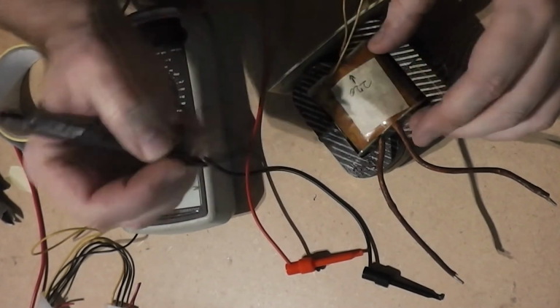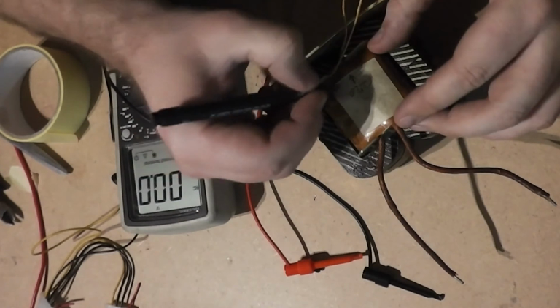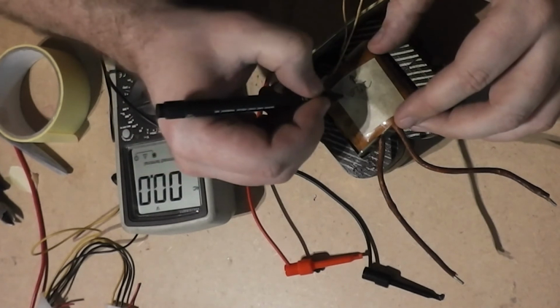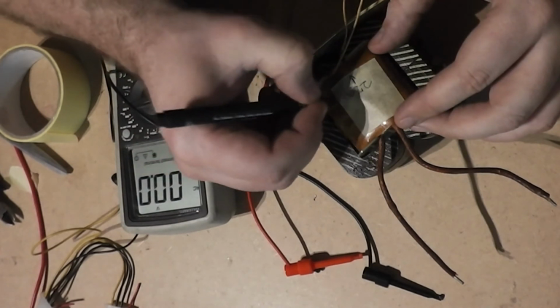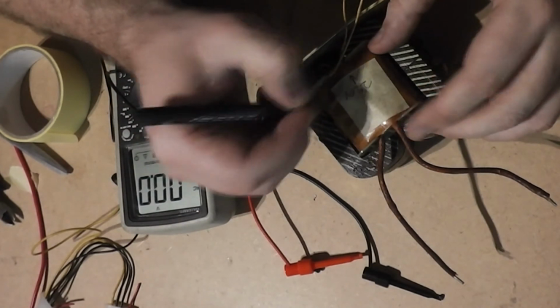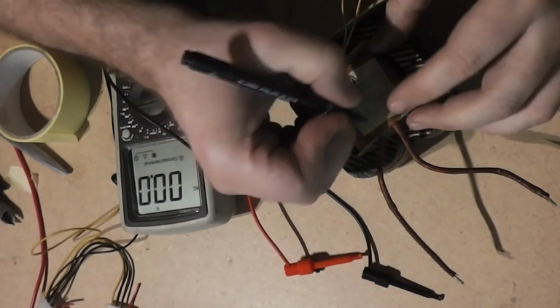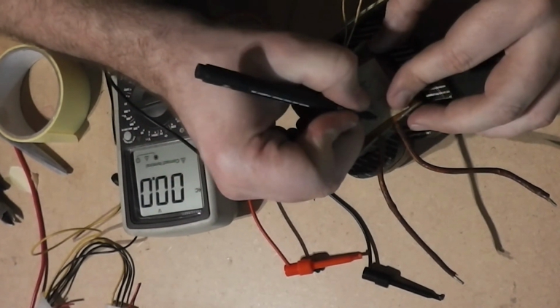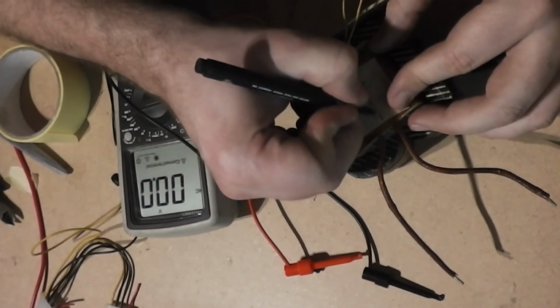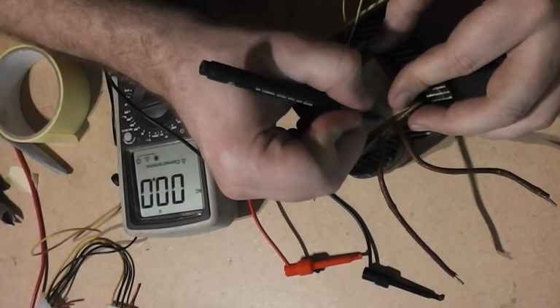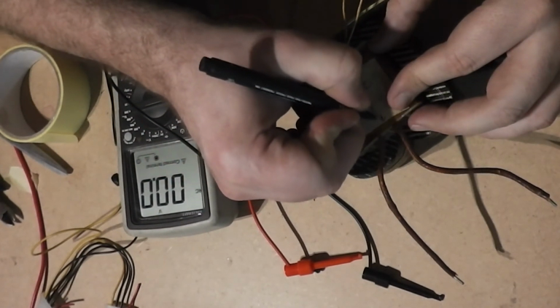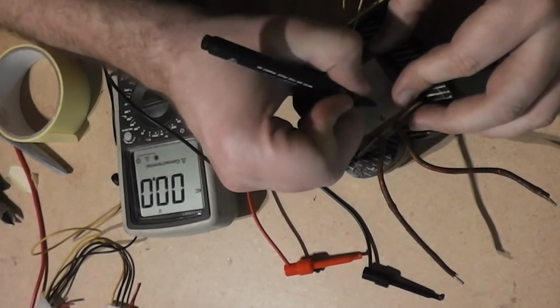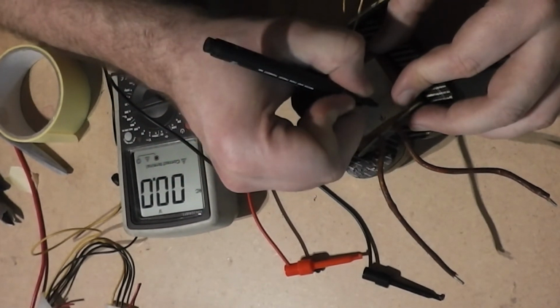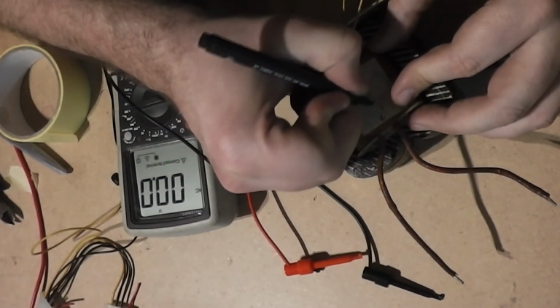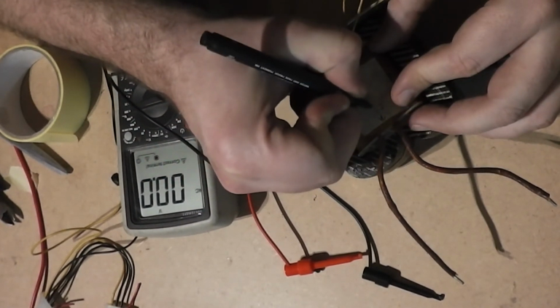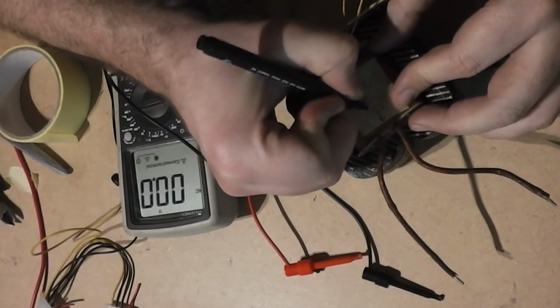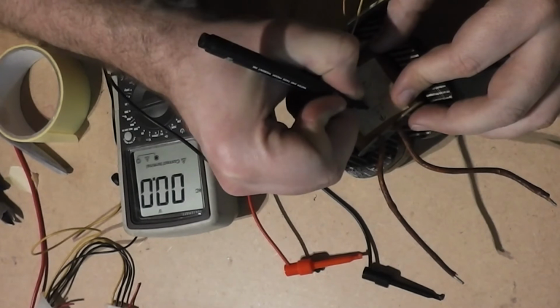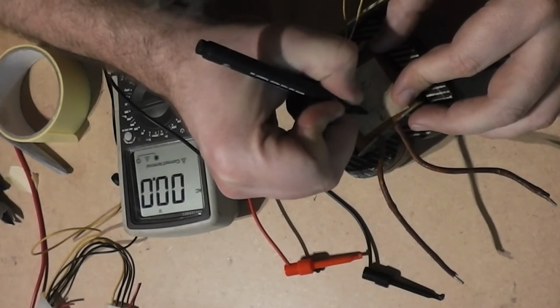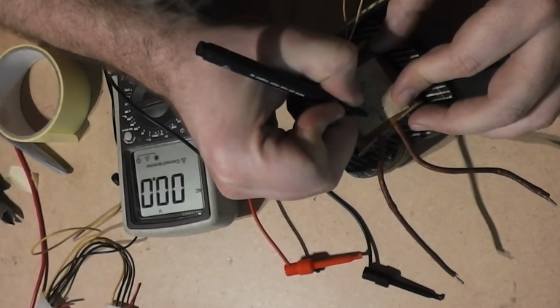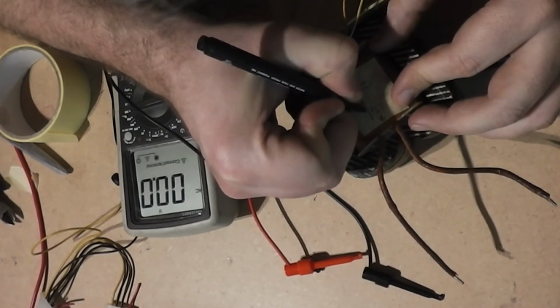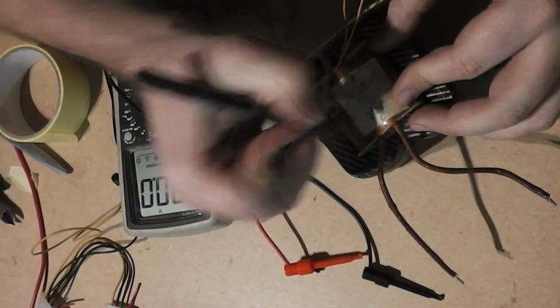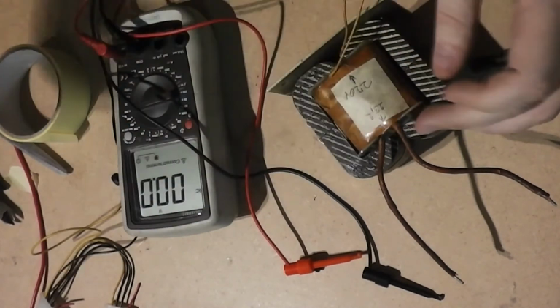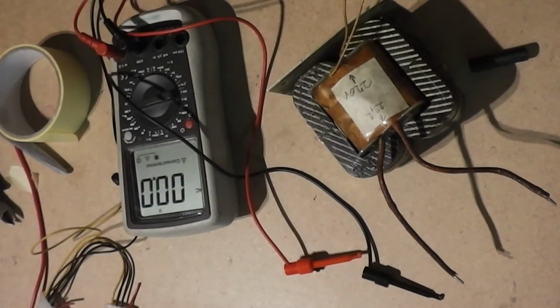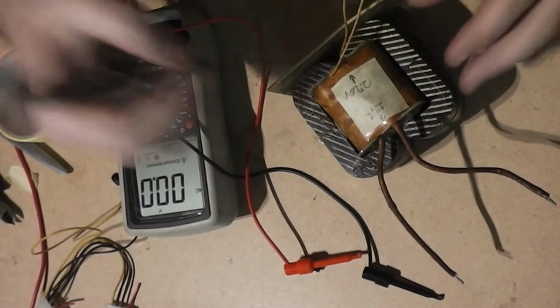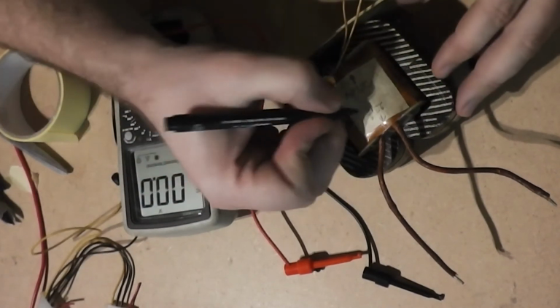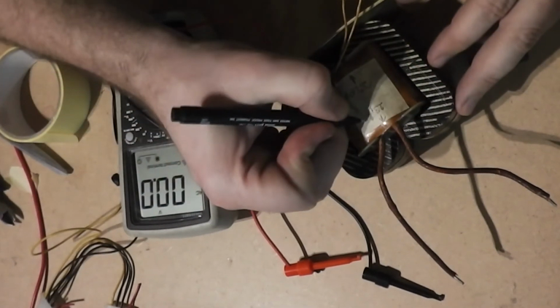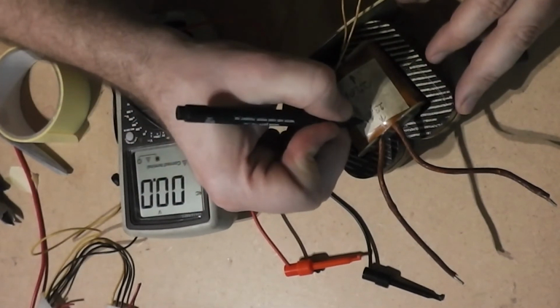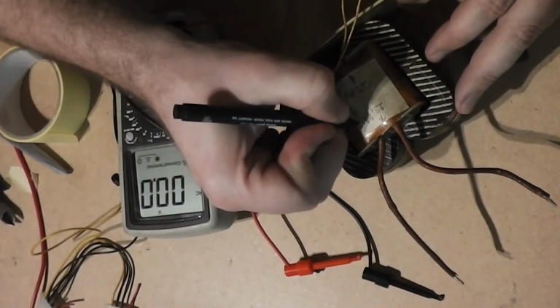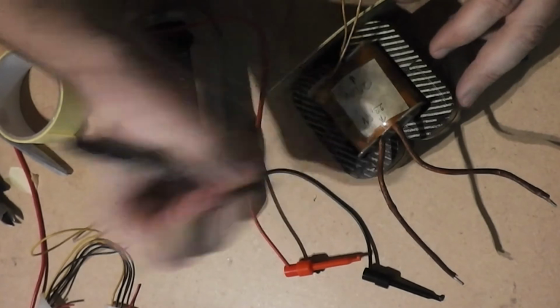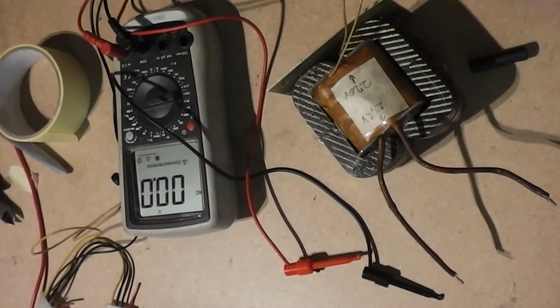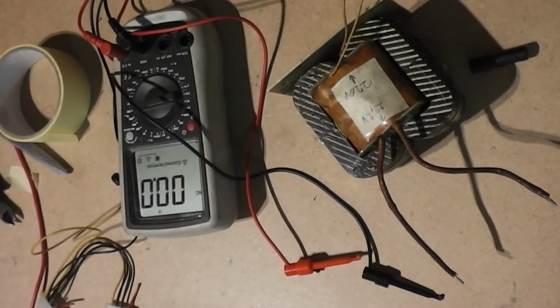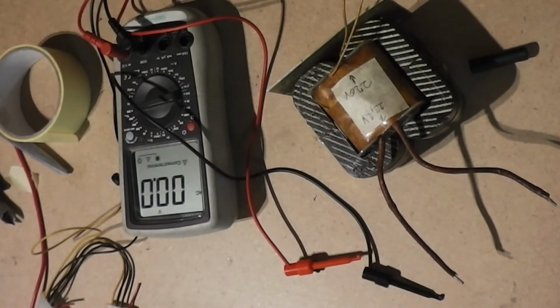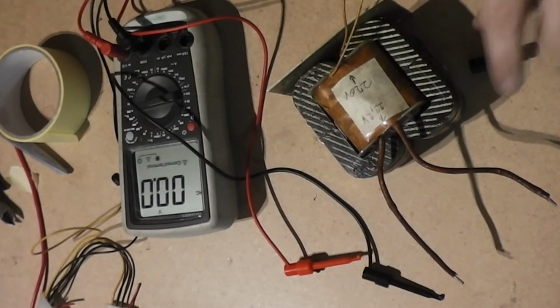It's good, as before, to write down what you see on the transformer: what is the primary, what is the secondary, and how much voltage is on the secondary. That's always good to know when you need a transformer.